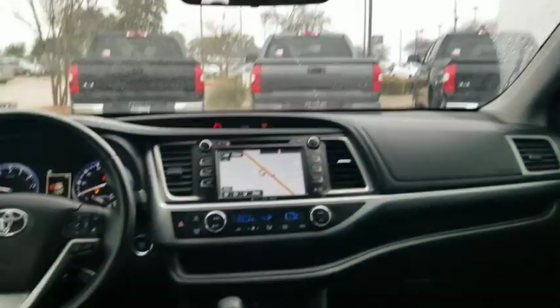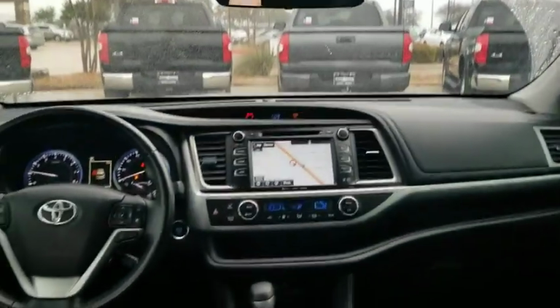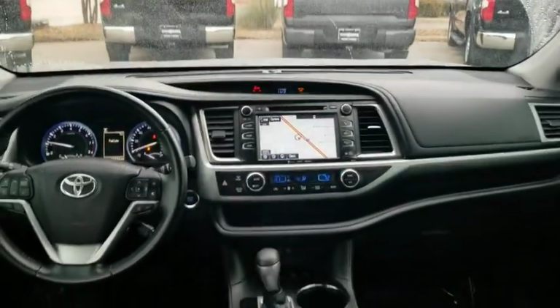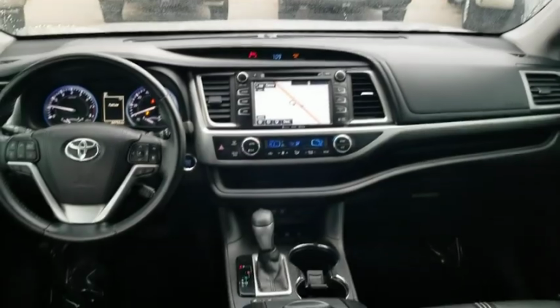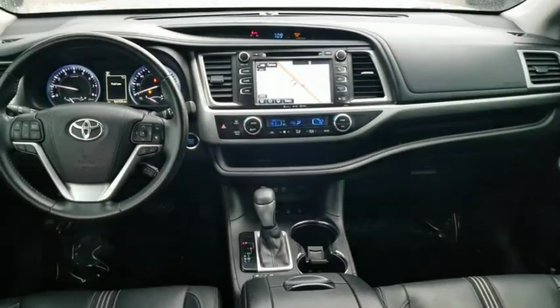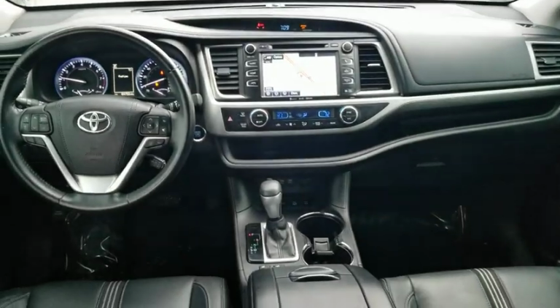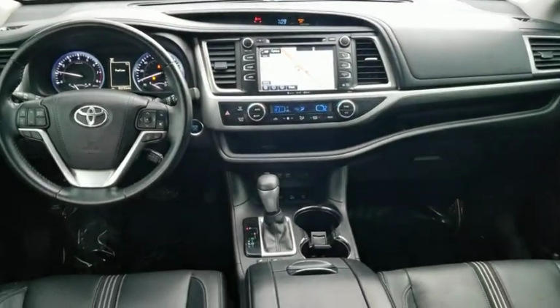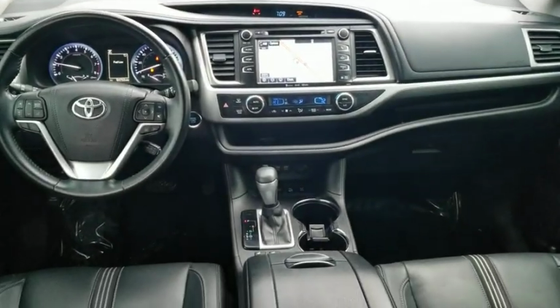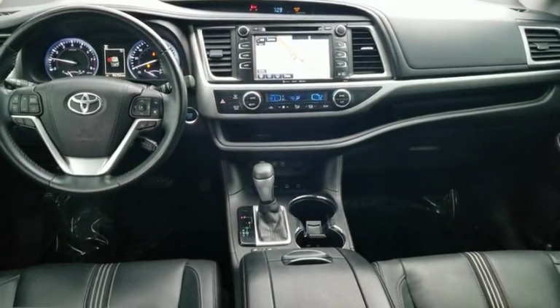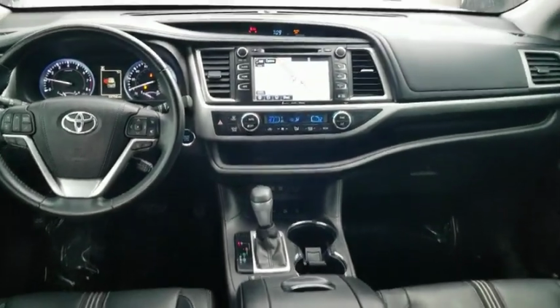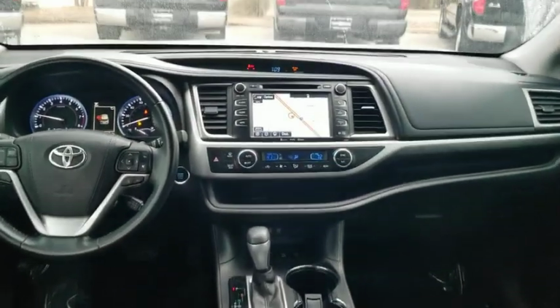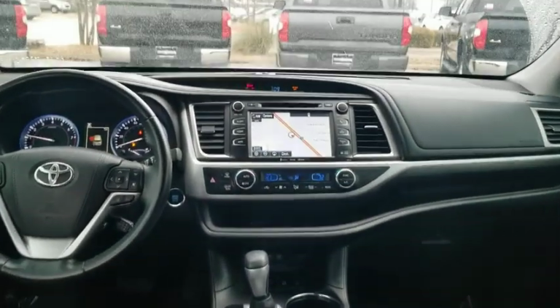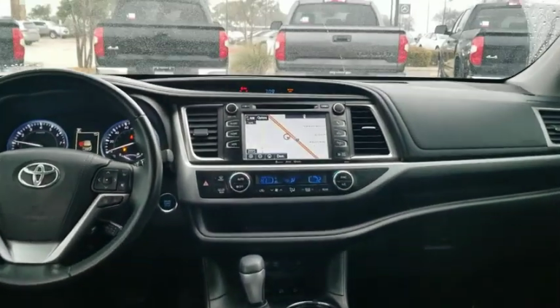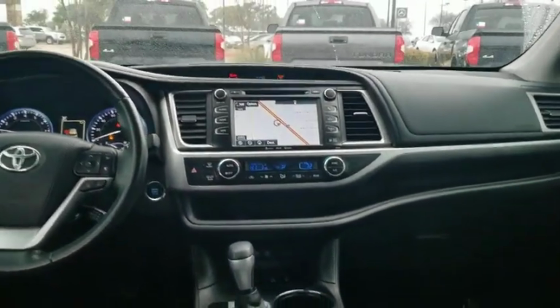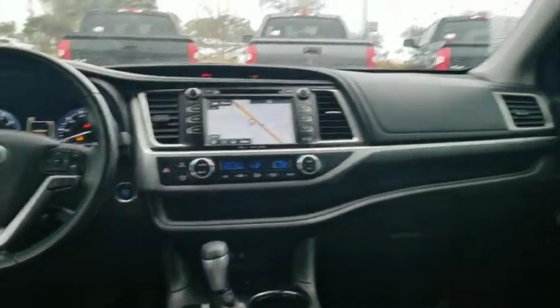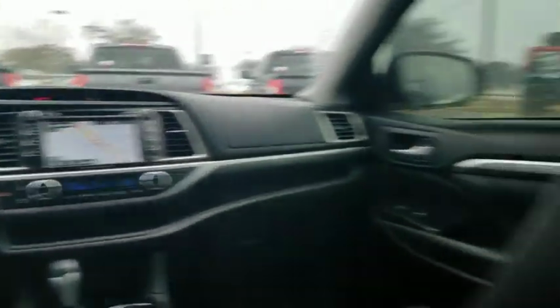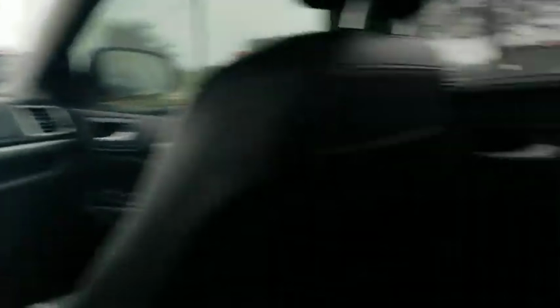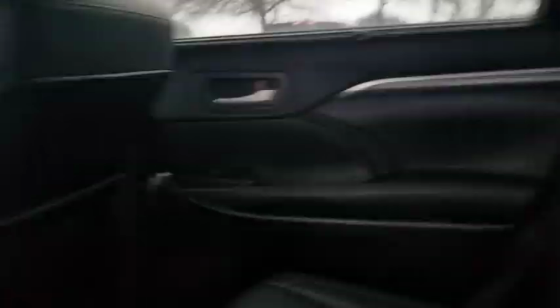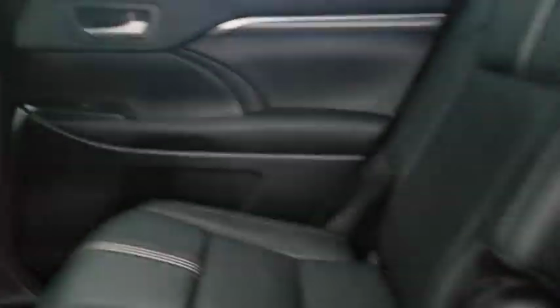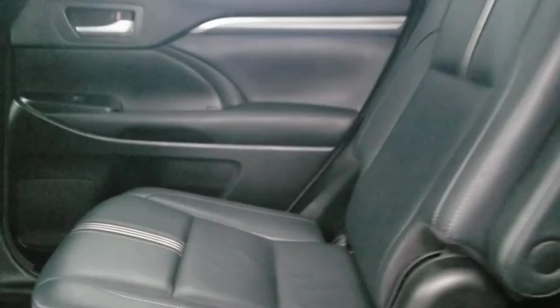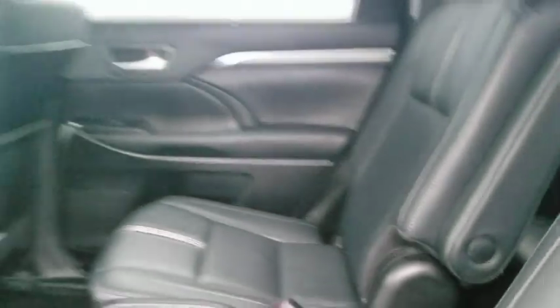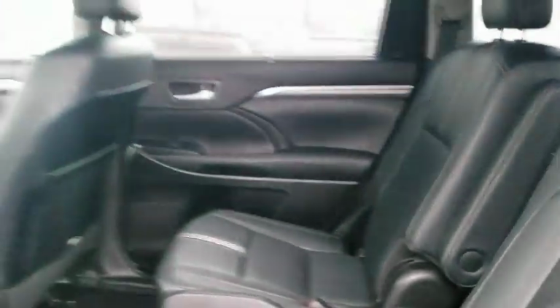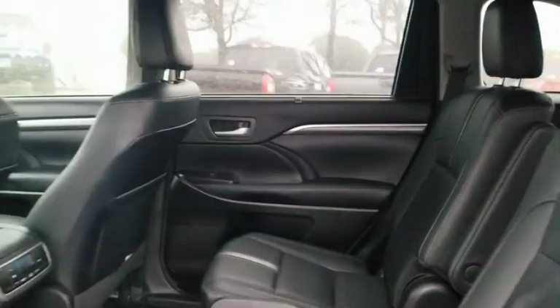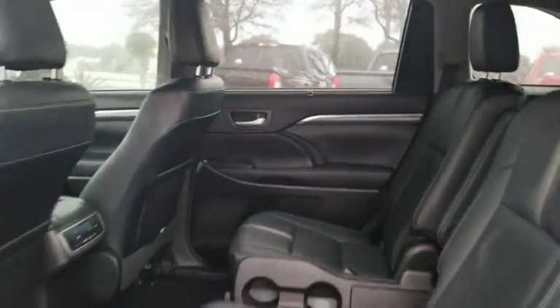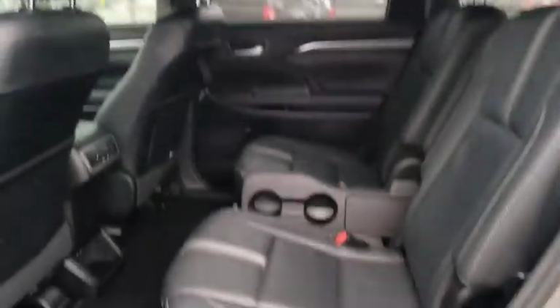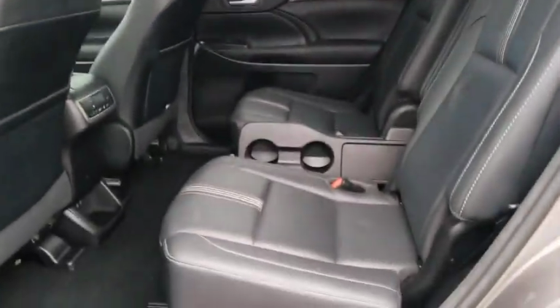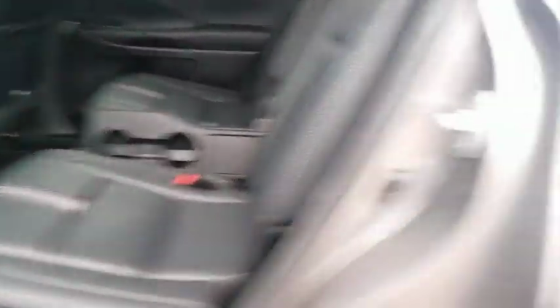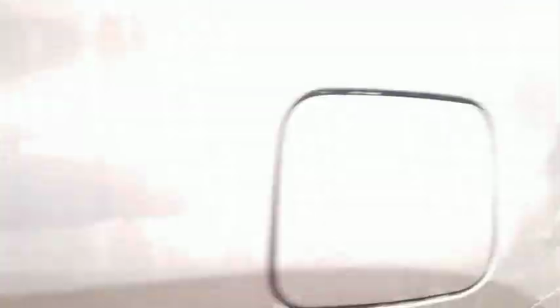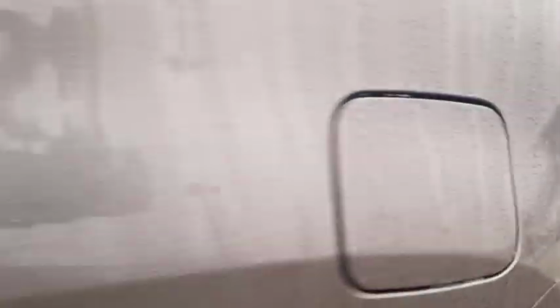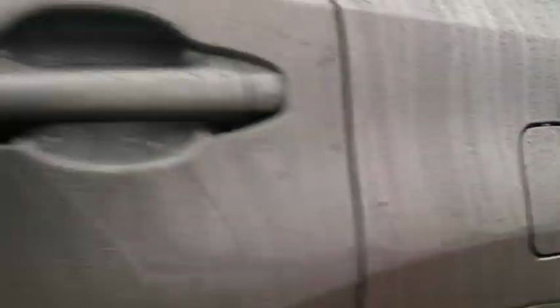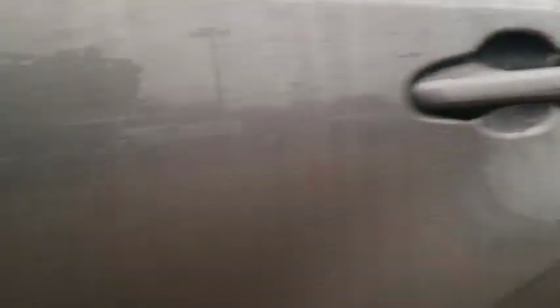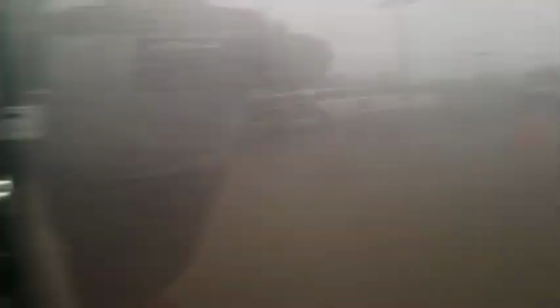Security system, electronic stability control, fog lights, trip computer, rear window defroster, heated front seats, CD player, power windows, power moonroof.